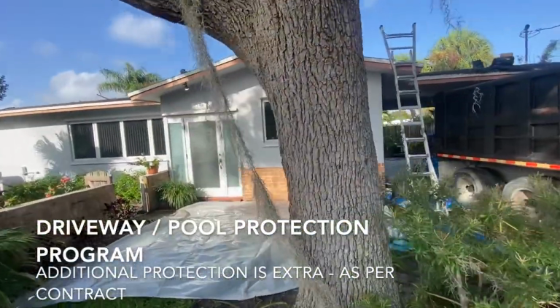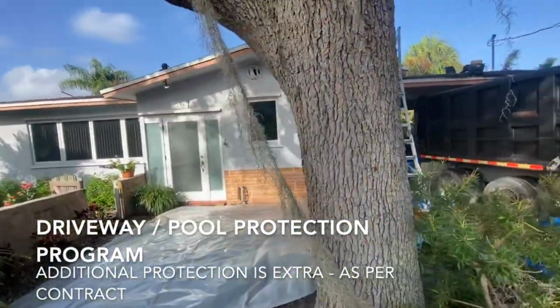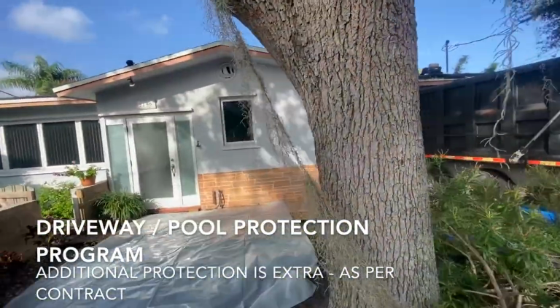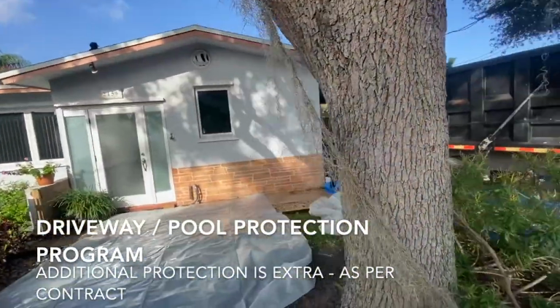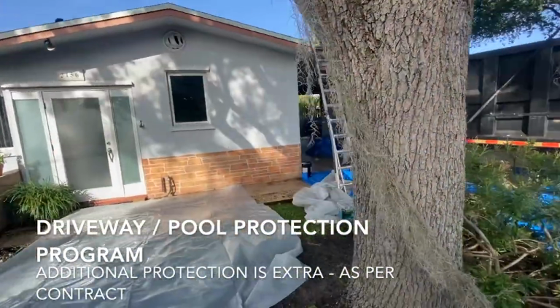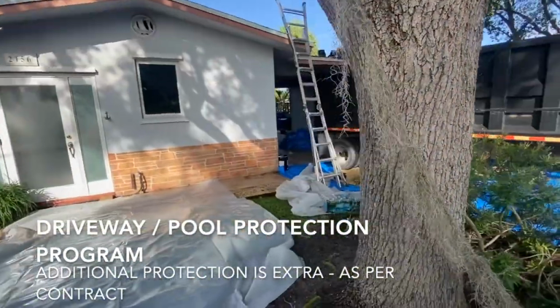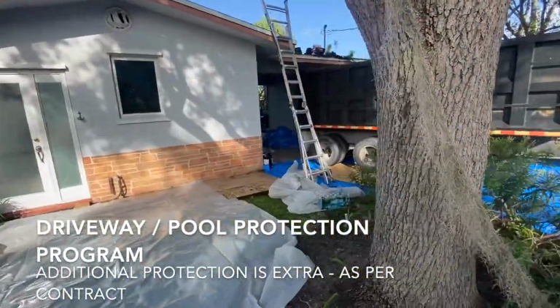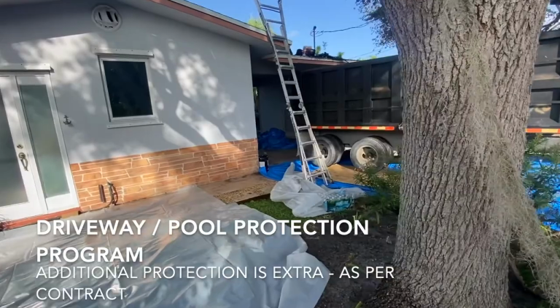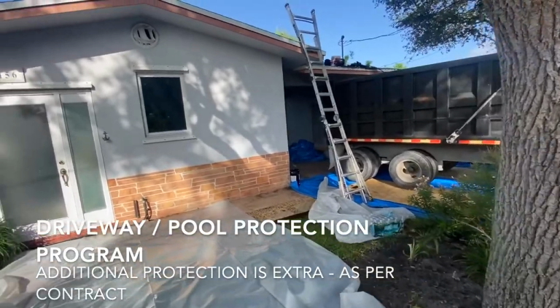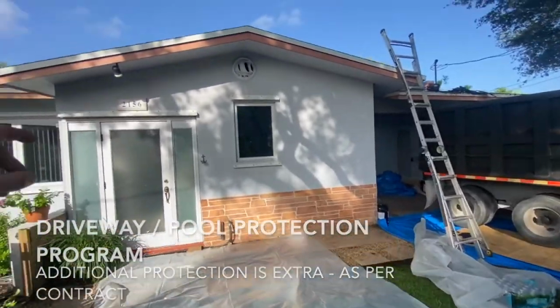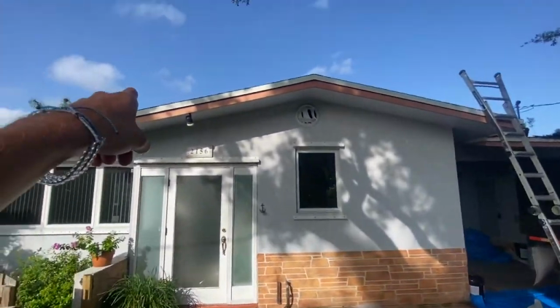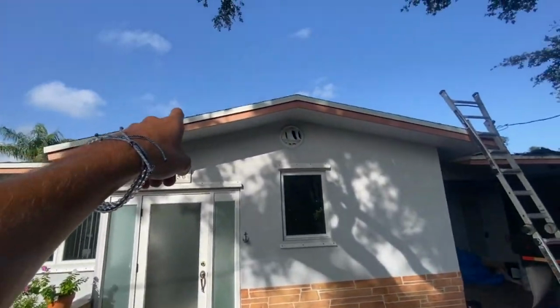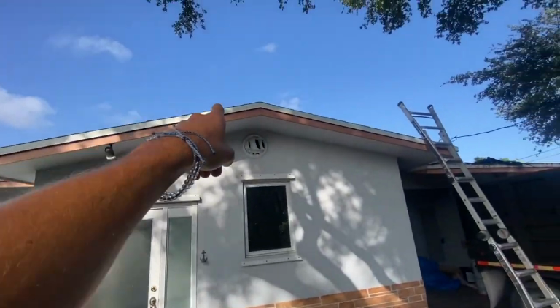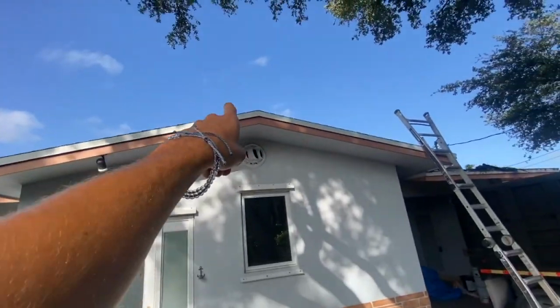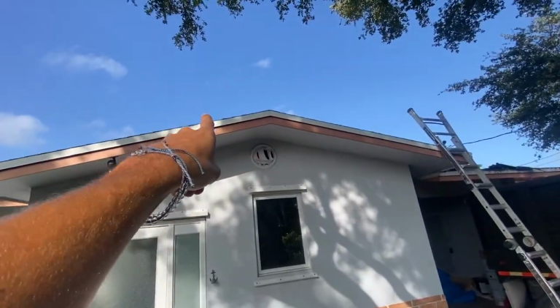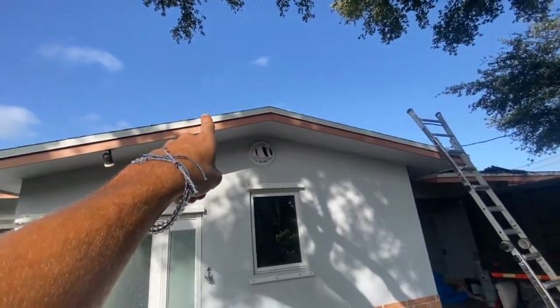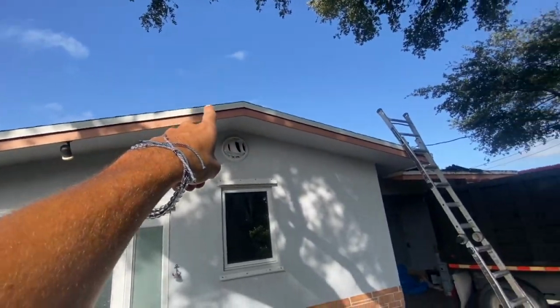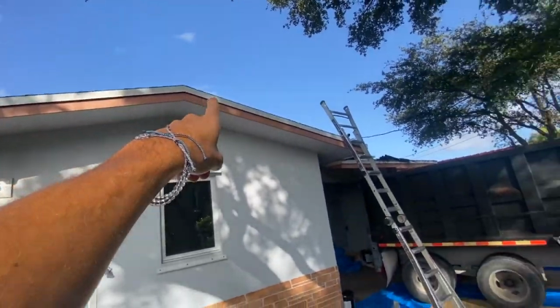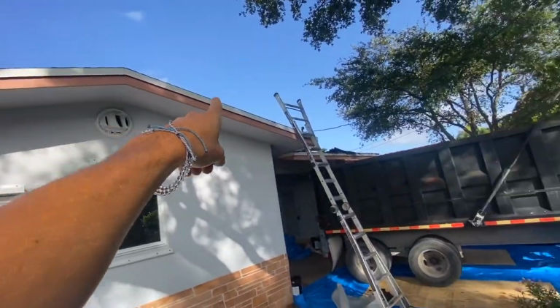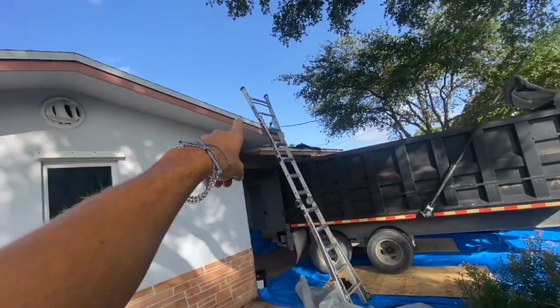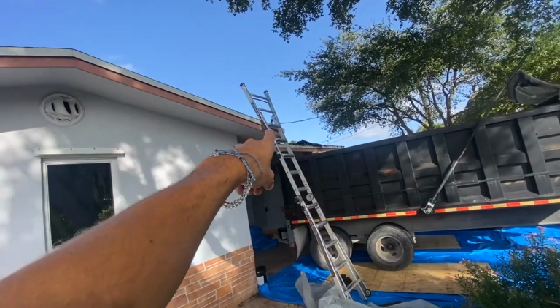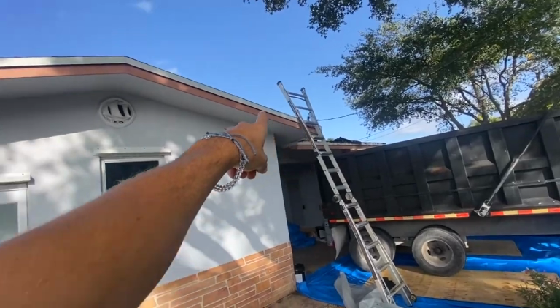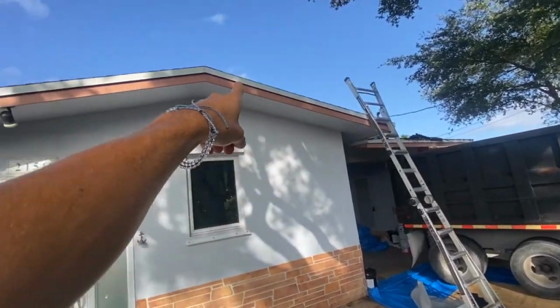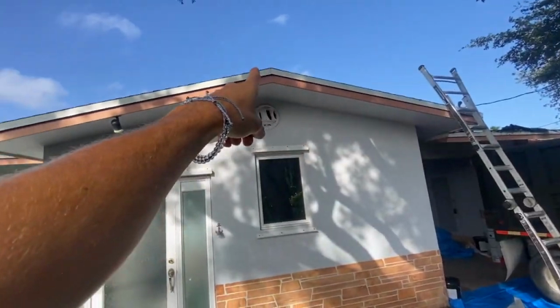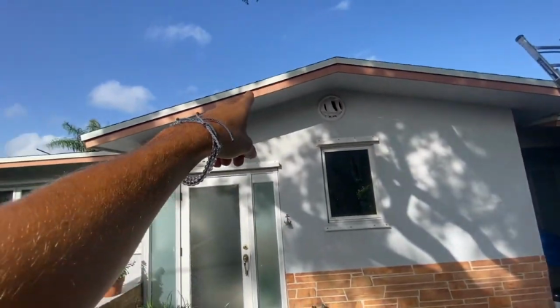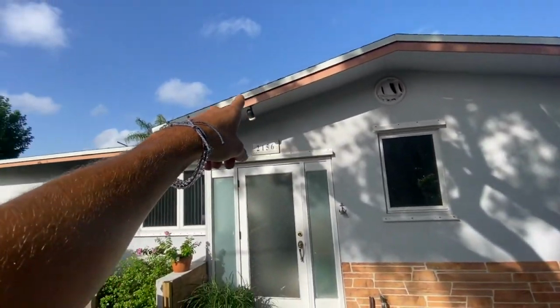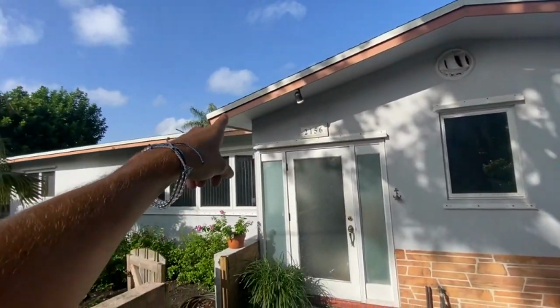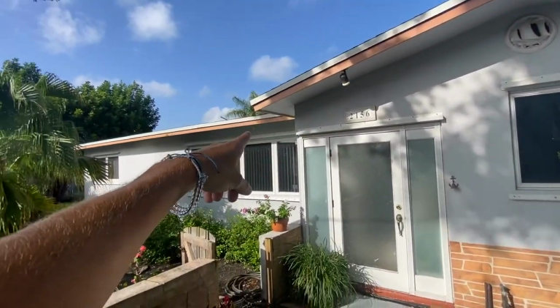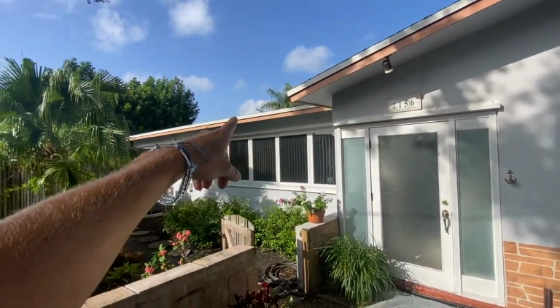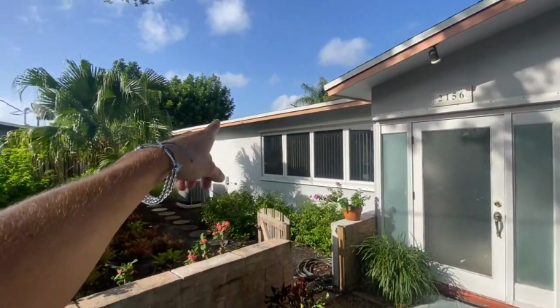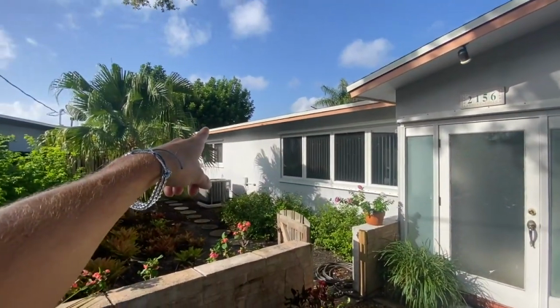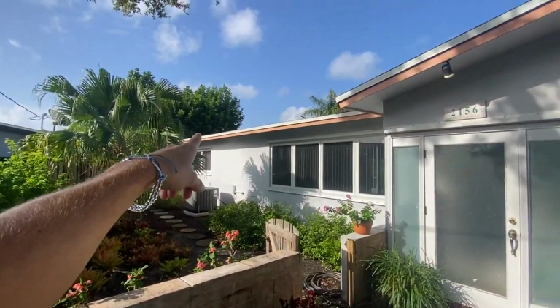Some contractors include different things. Right here, the drip metal — that white trim metal — is included in being replaced in the re-roof quote. You can see it goes around the entire house.